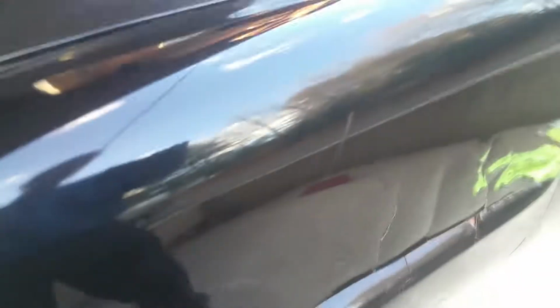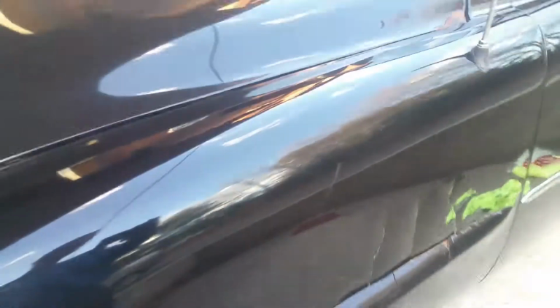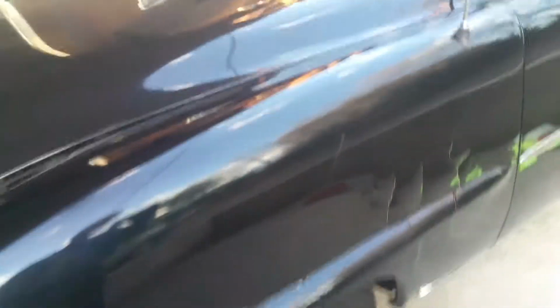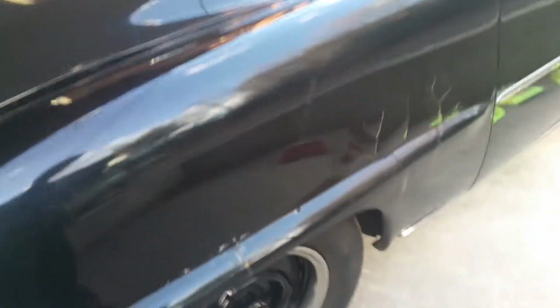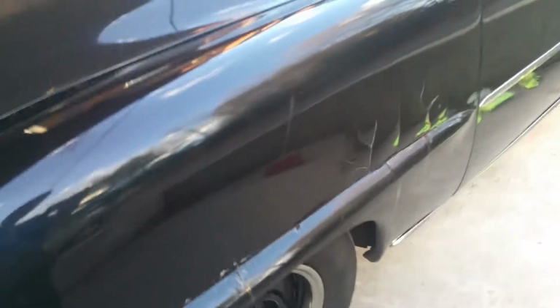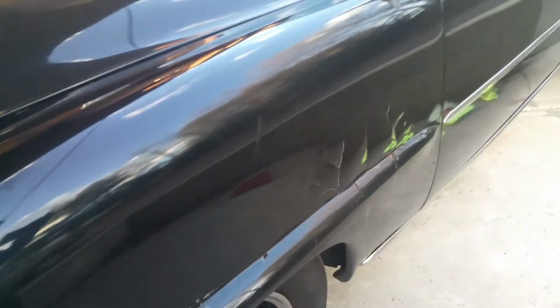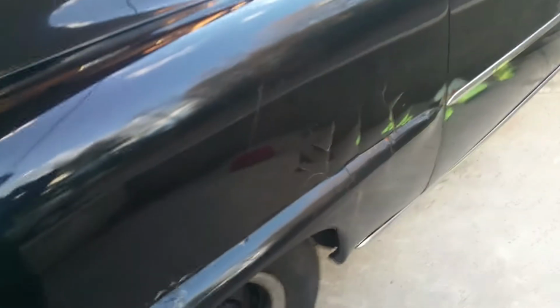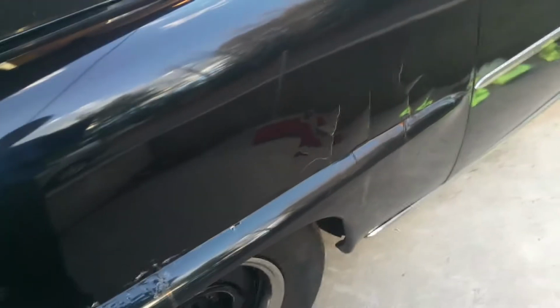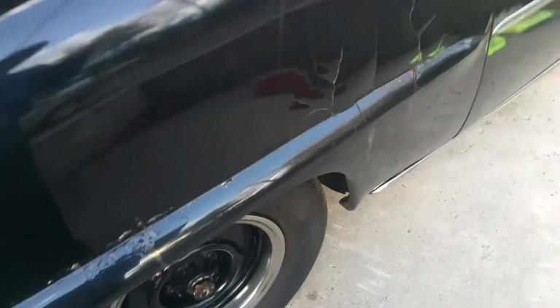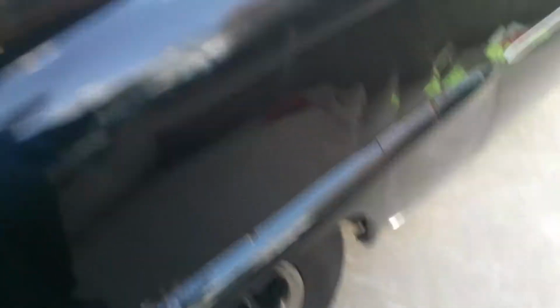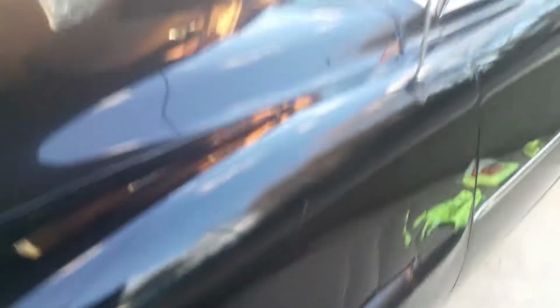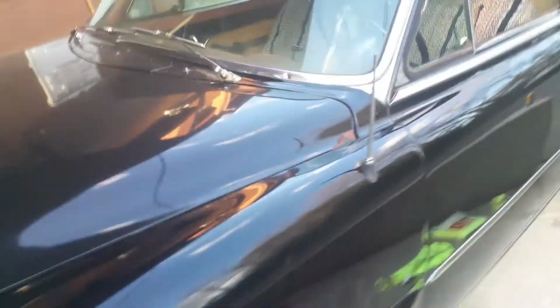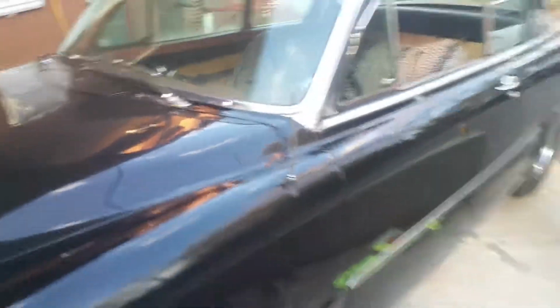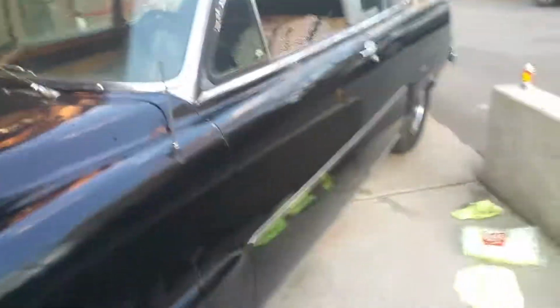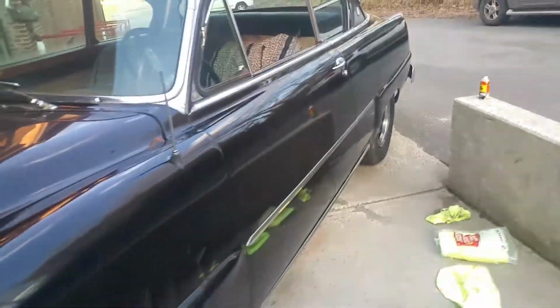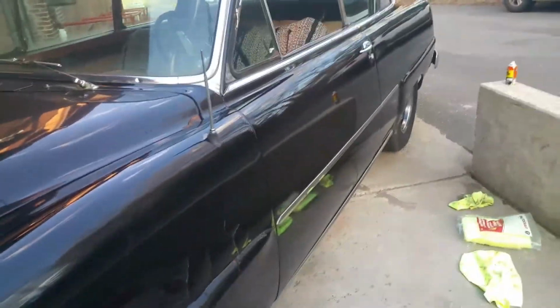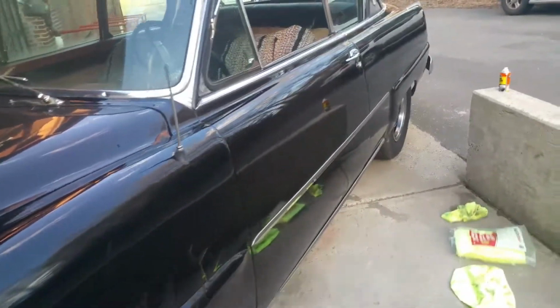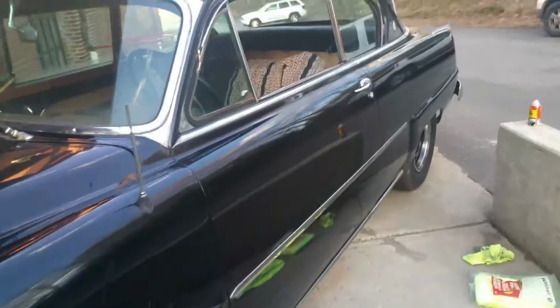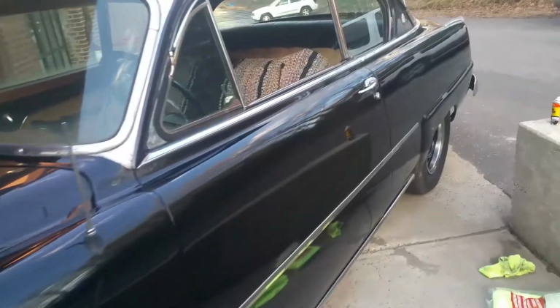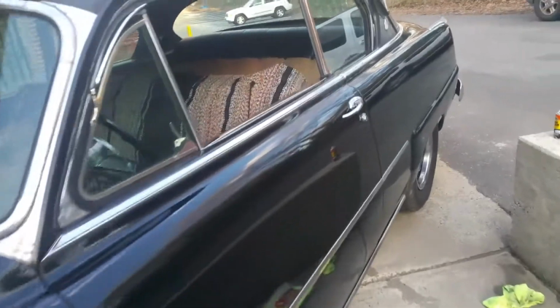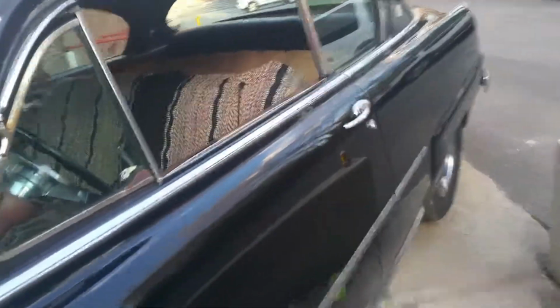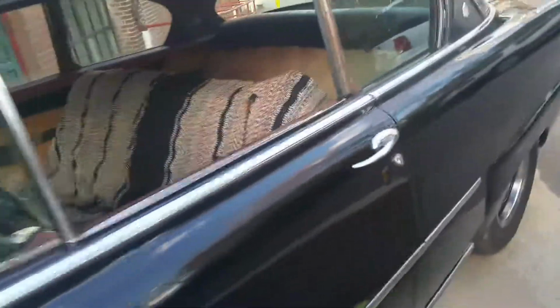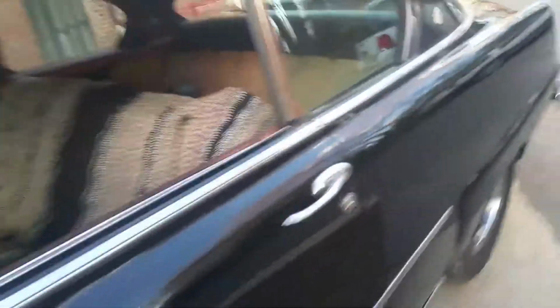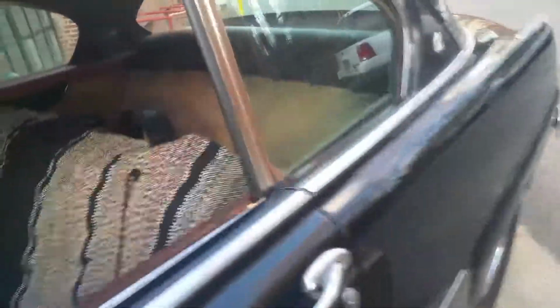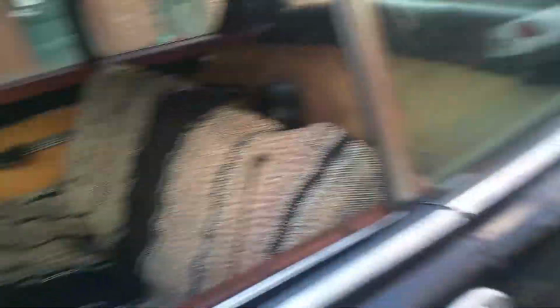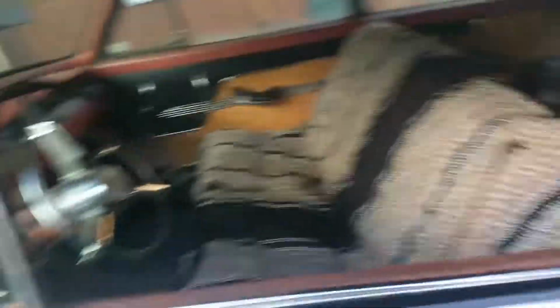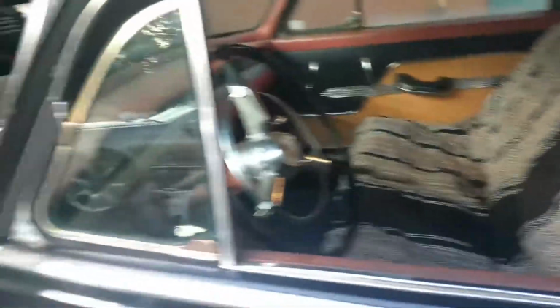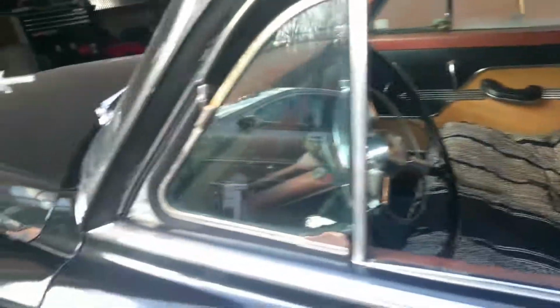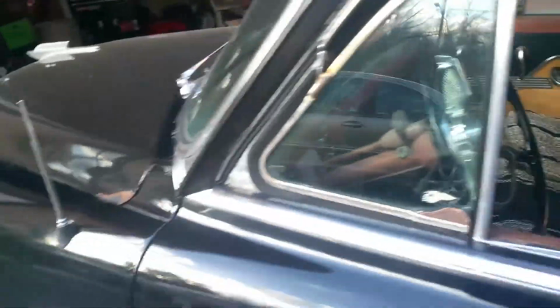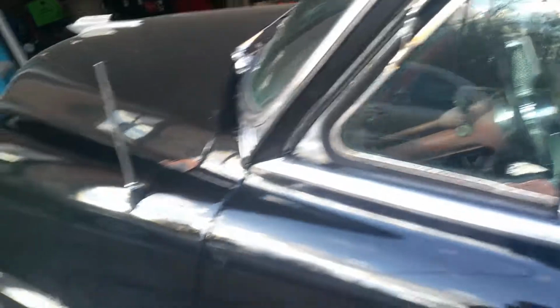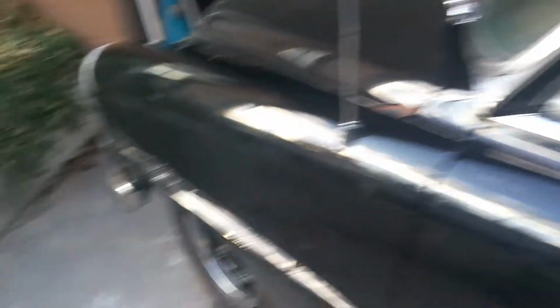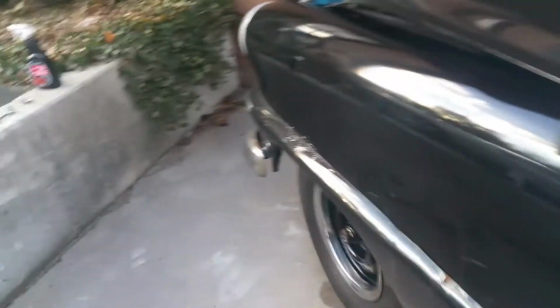This car only has 17,000 original miles on it. The black is not original, as you can probably see, because they only made beige and a few other colors.